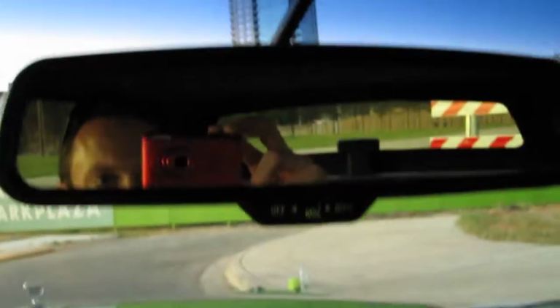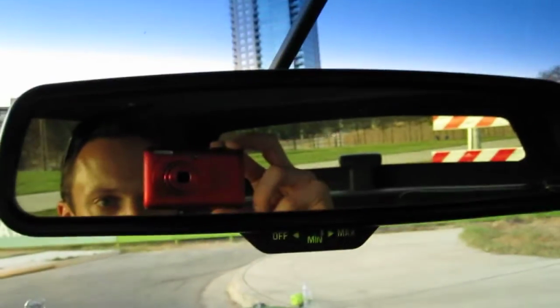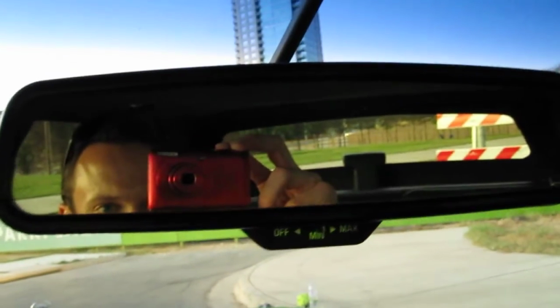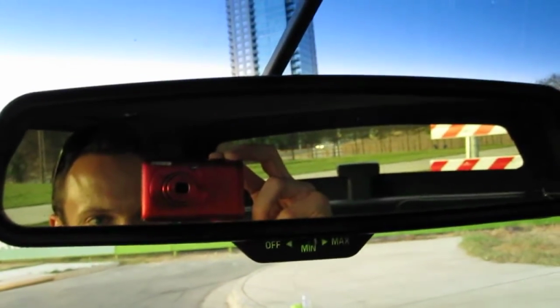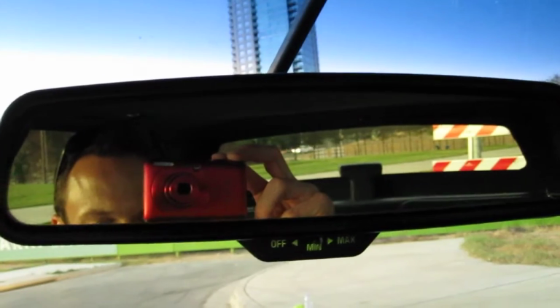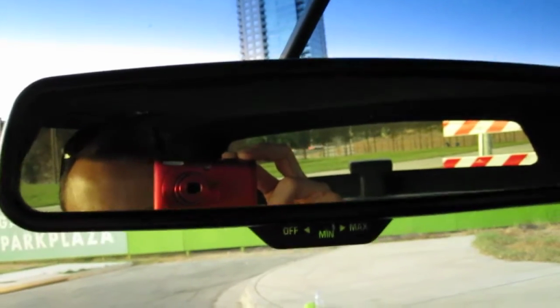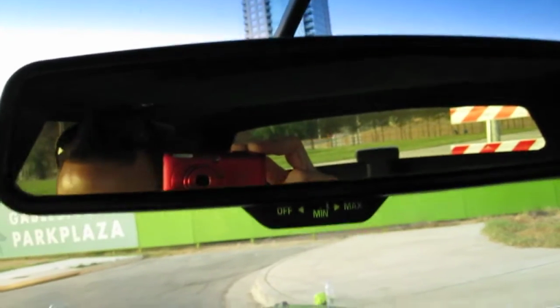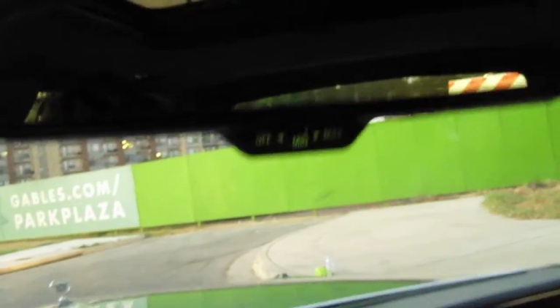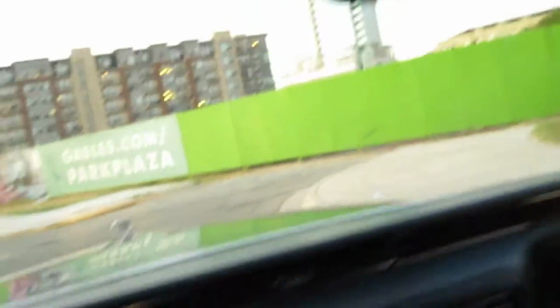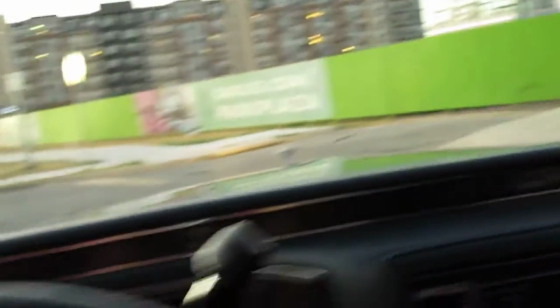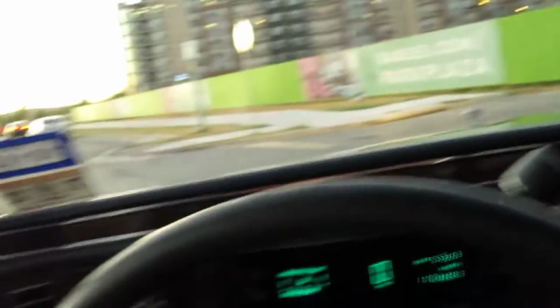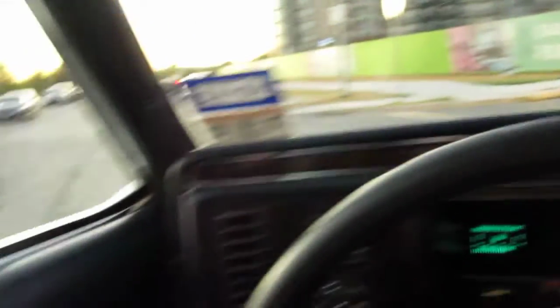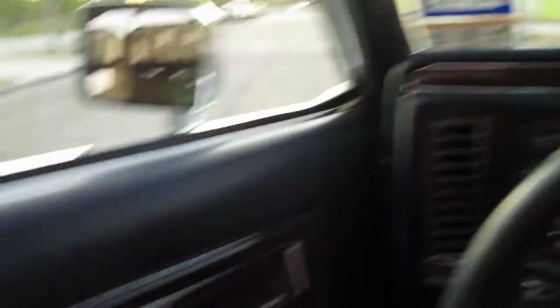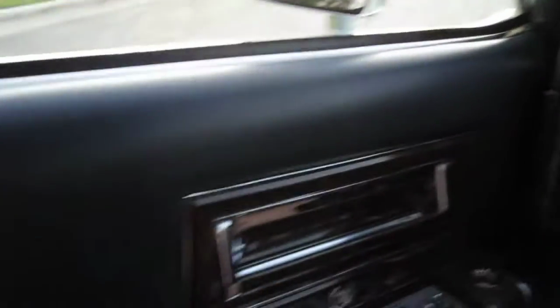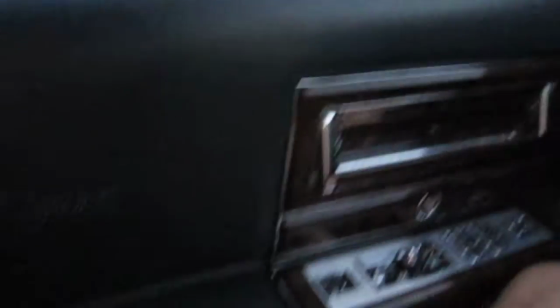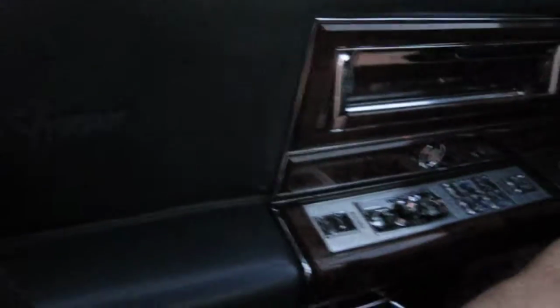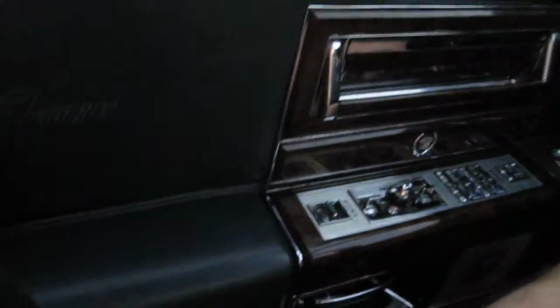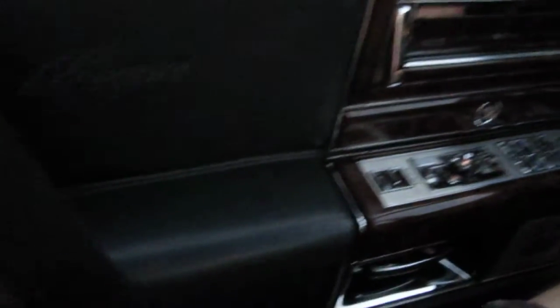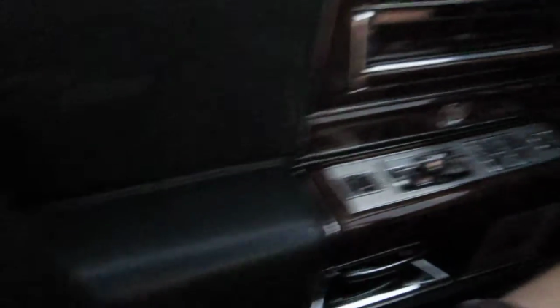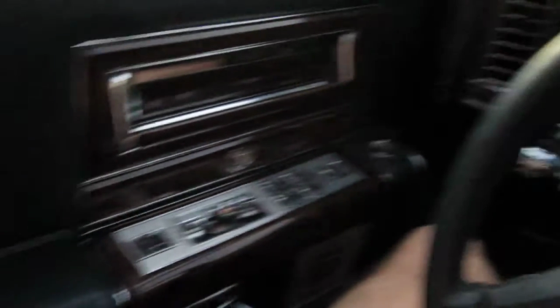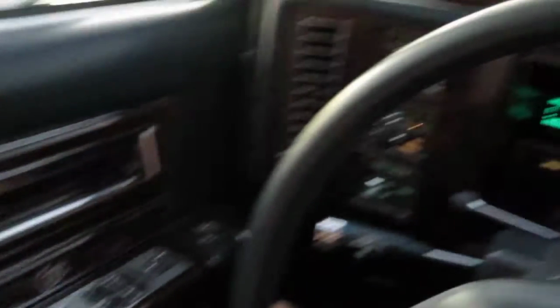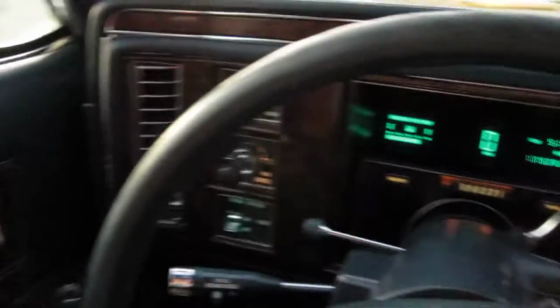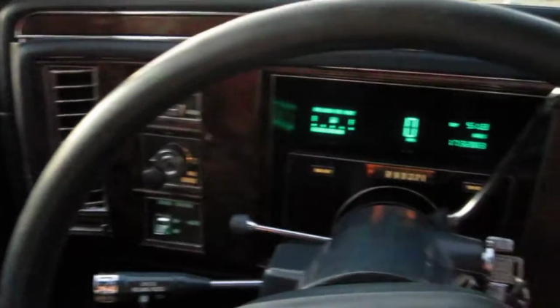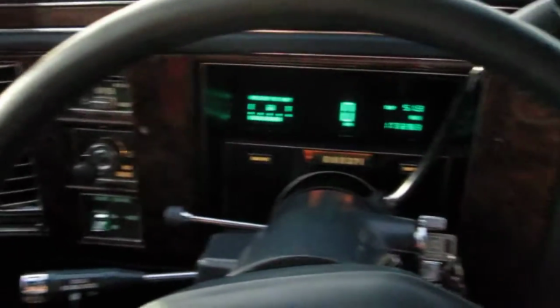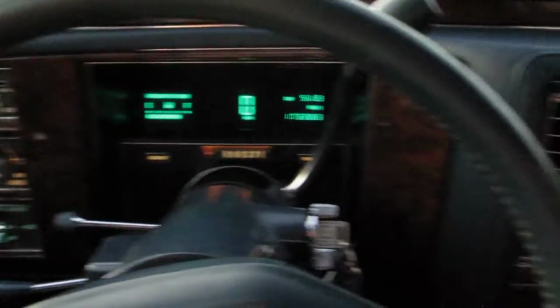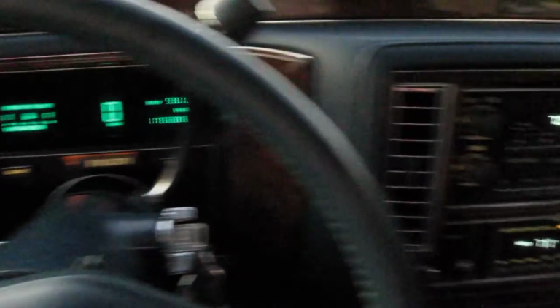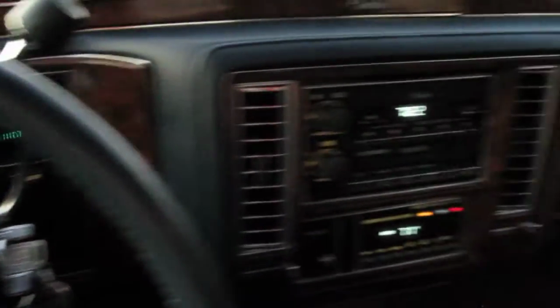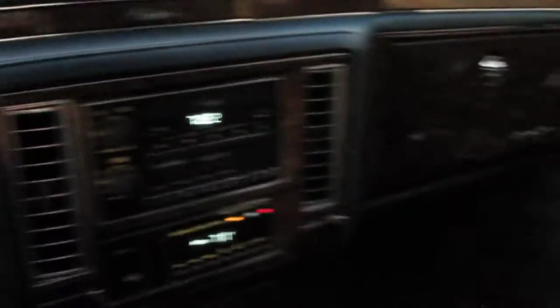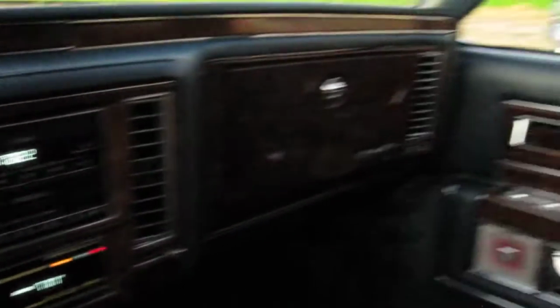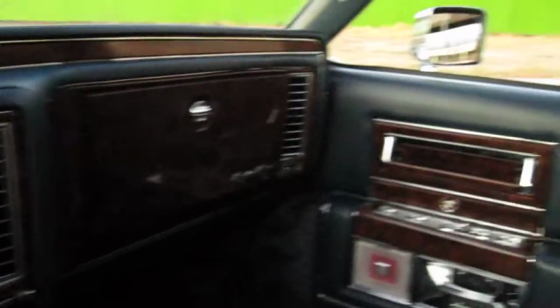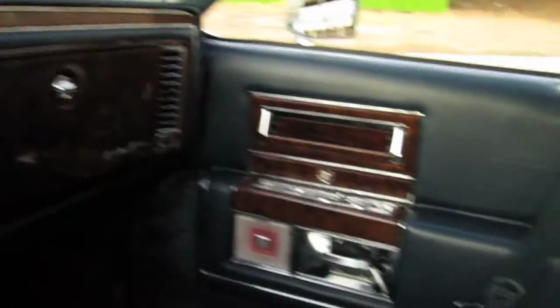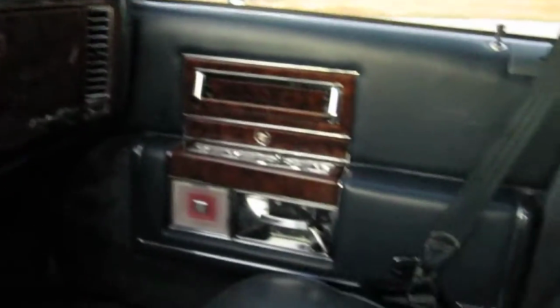Auto dimming rear view mirror — it does work. Everything electrical in this car works: seats, cruise control, you name it, it works.